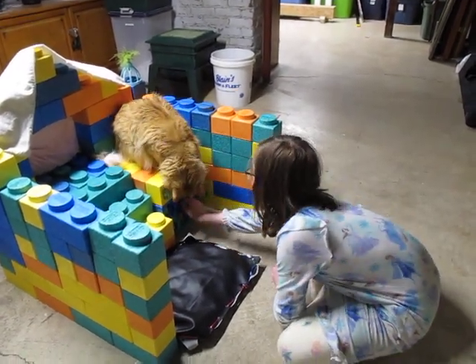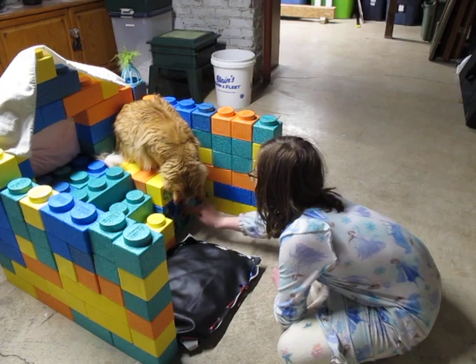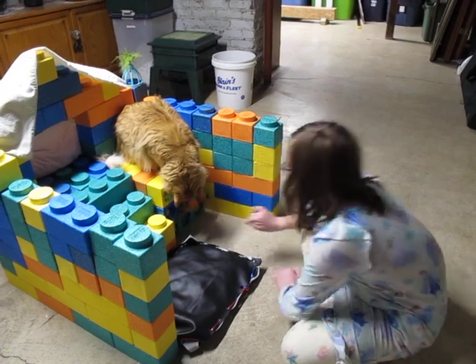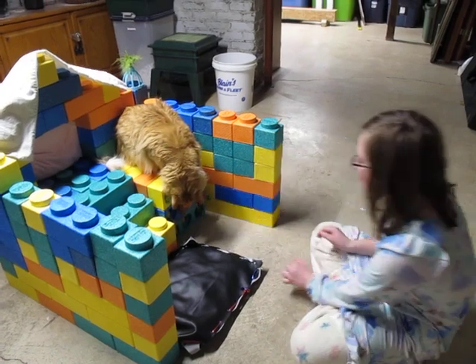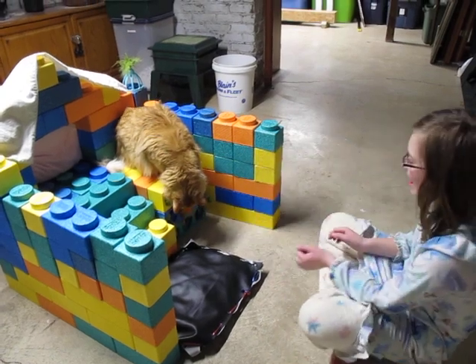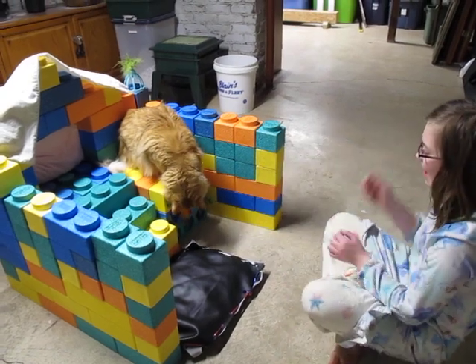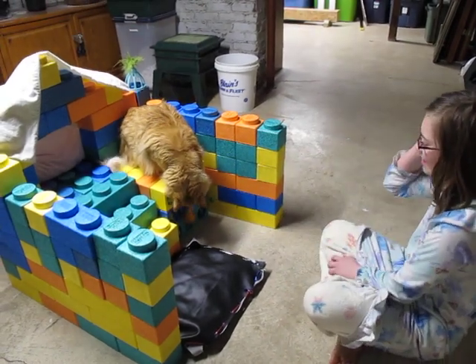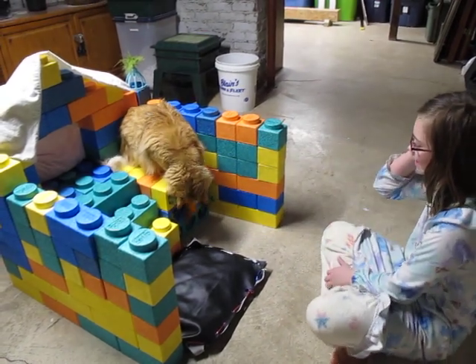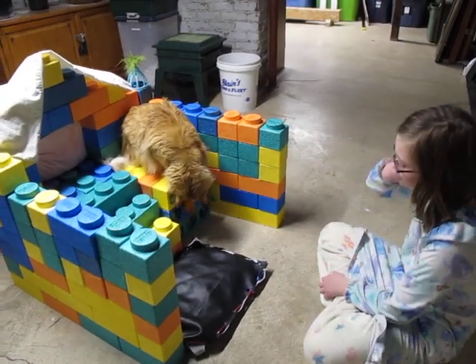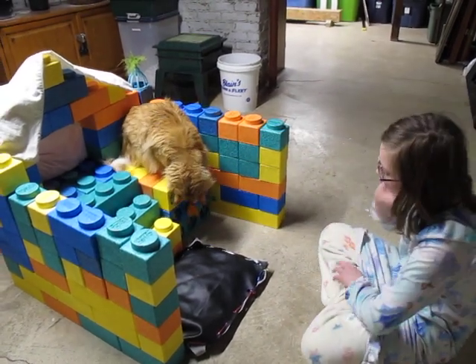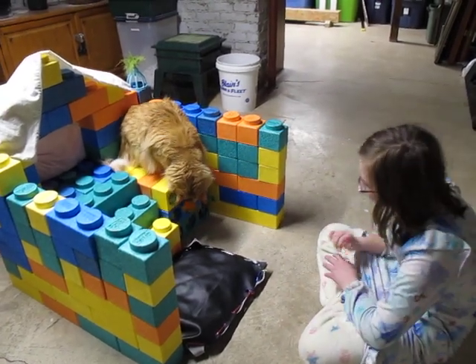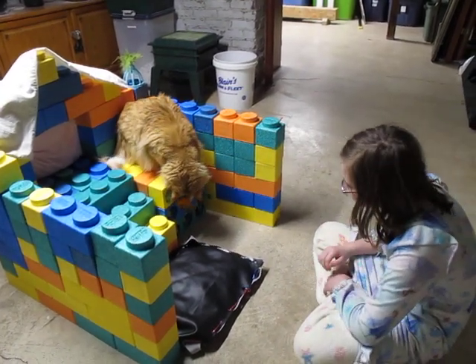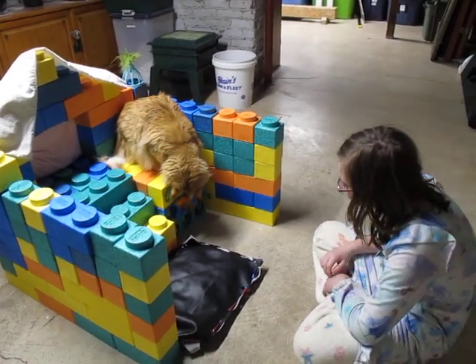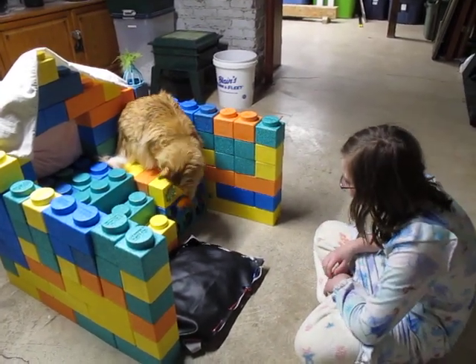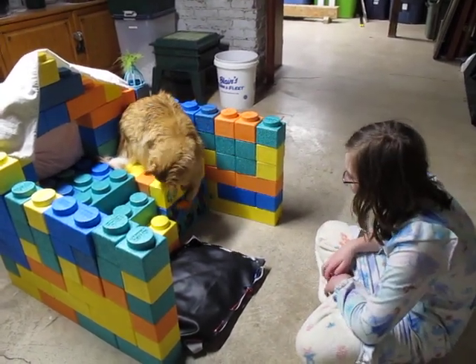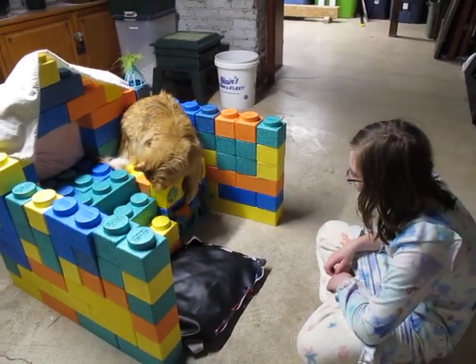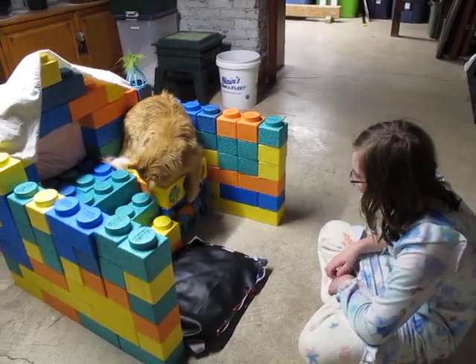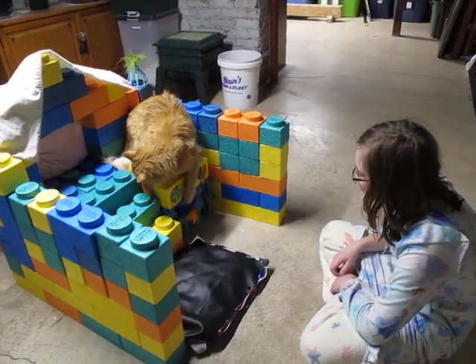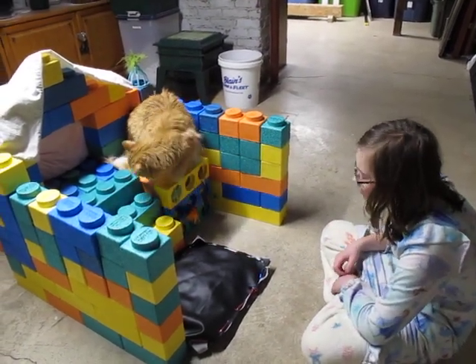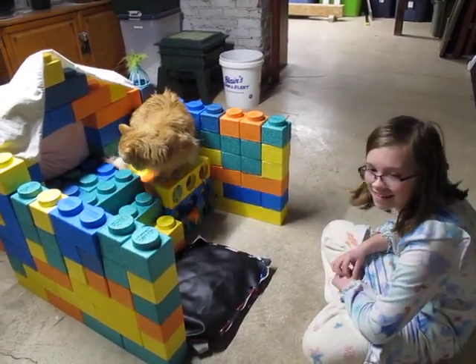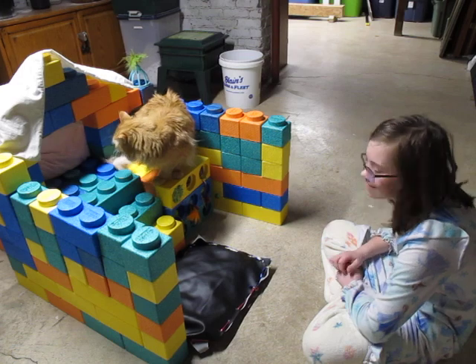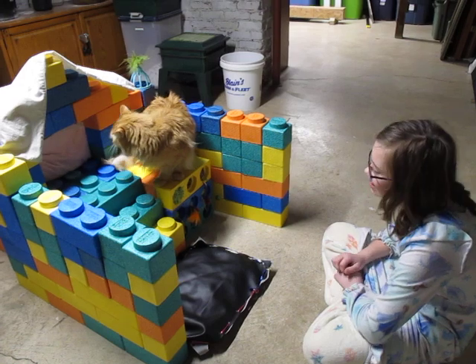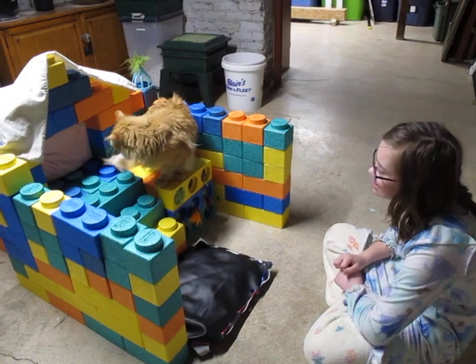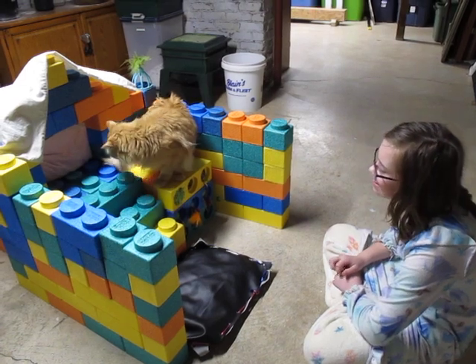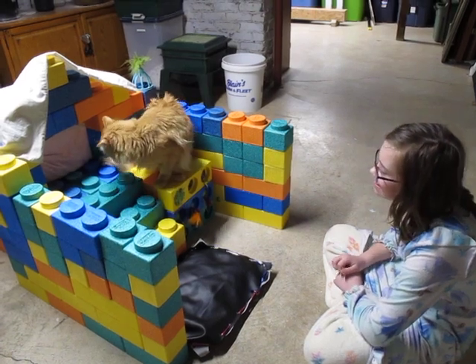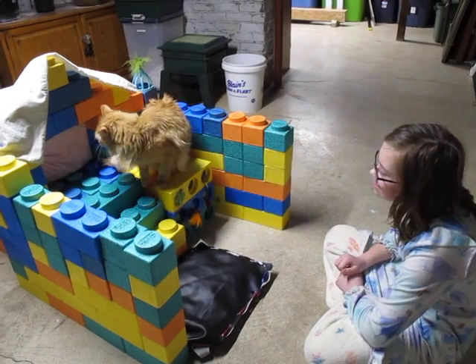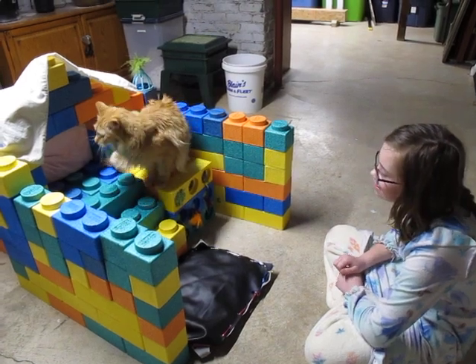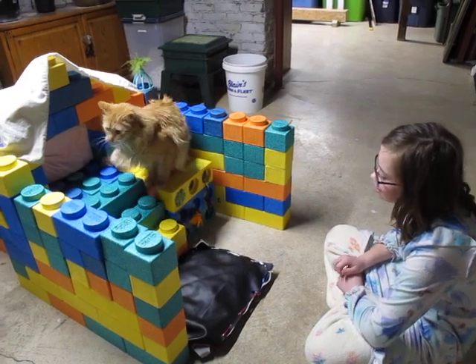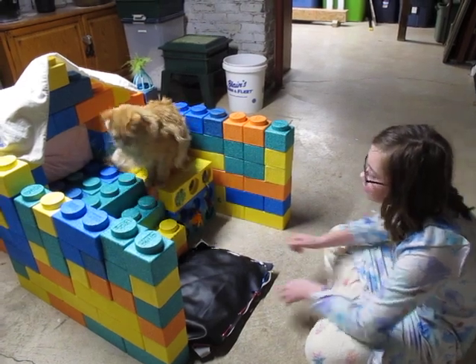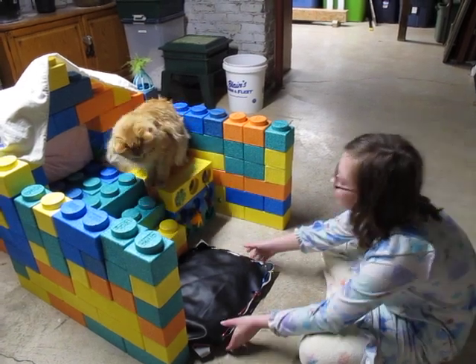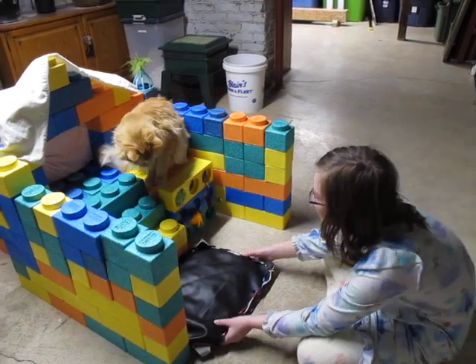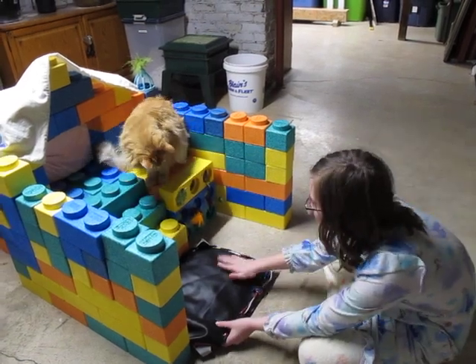He loves the cat toy thing. He's trying to get it out.